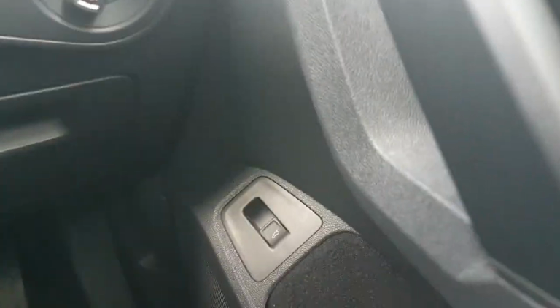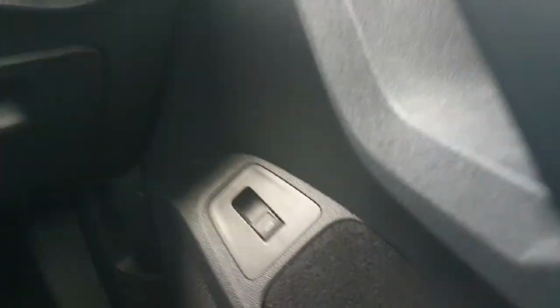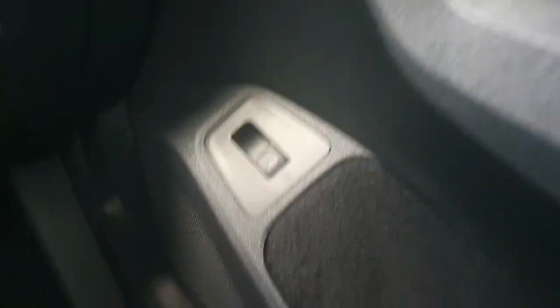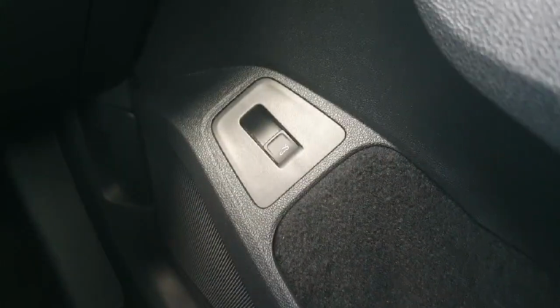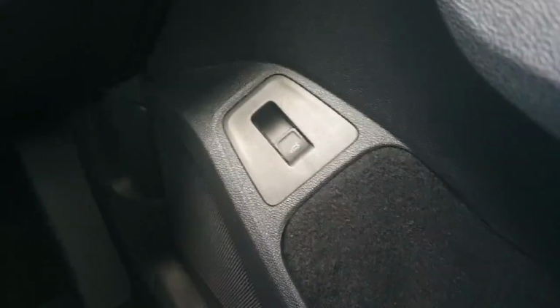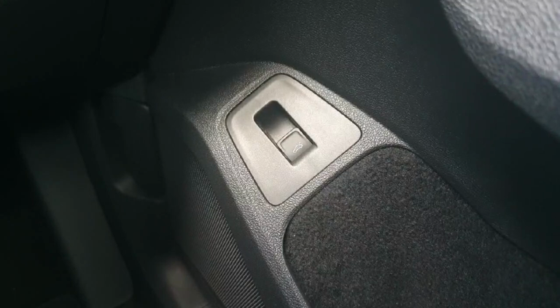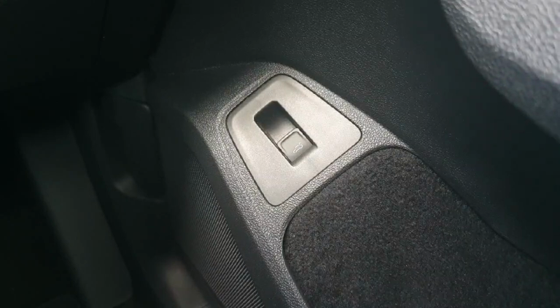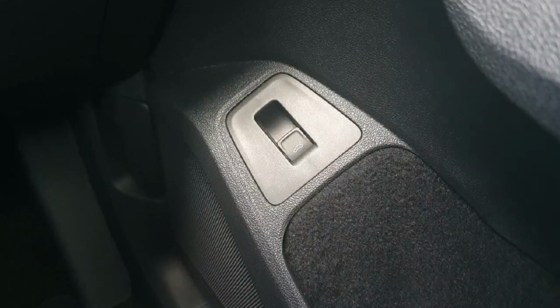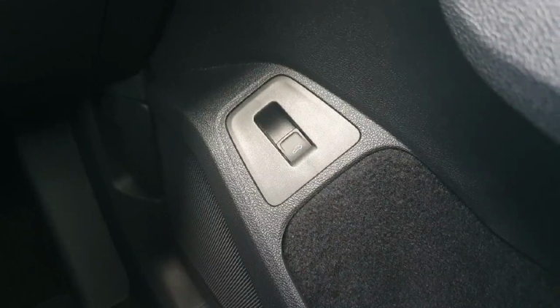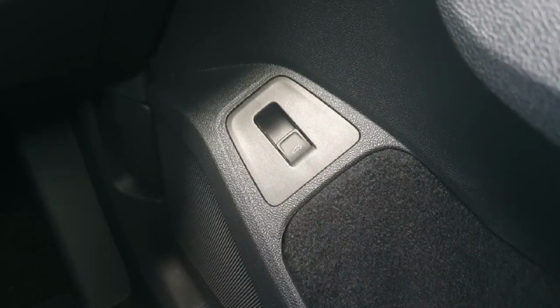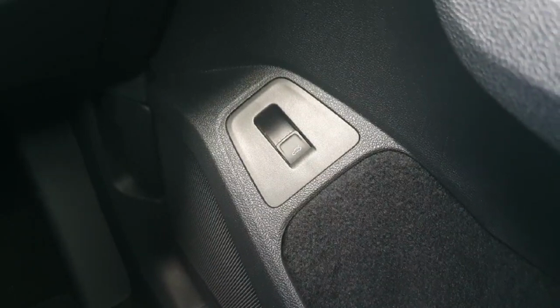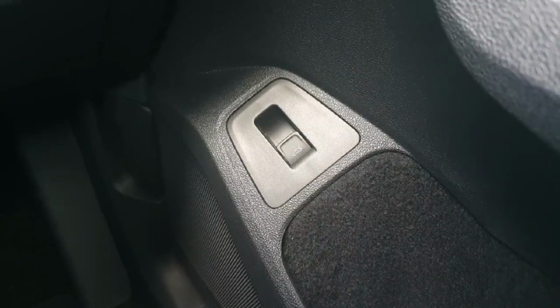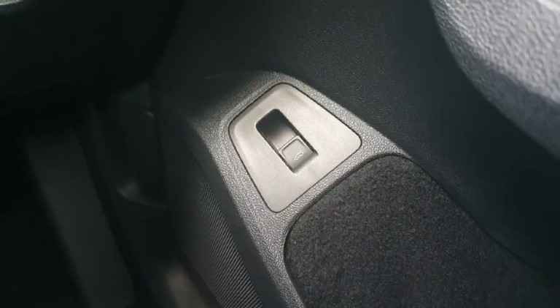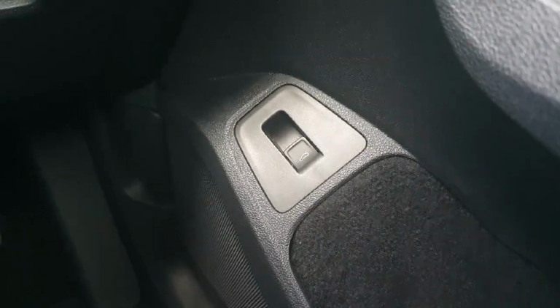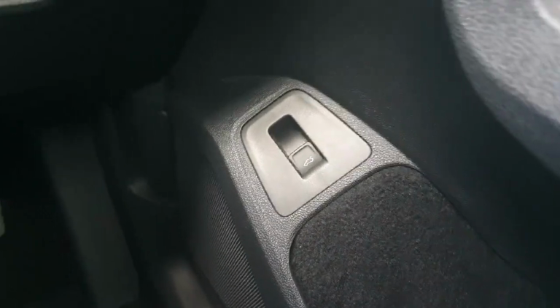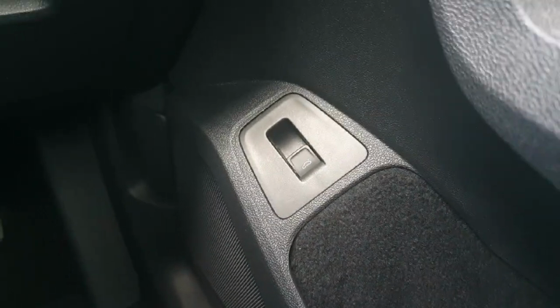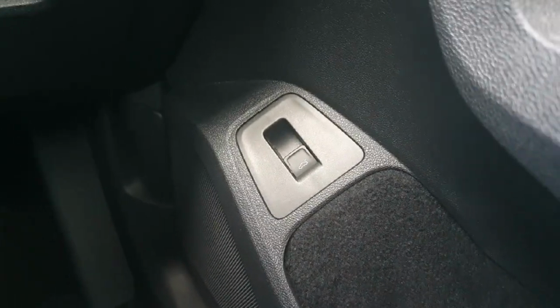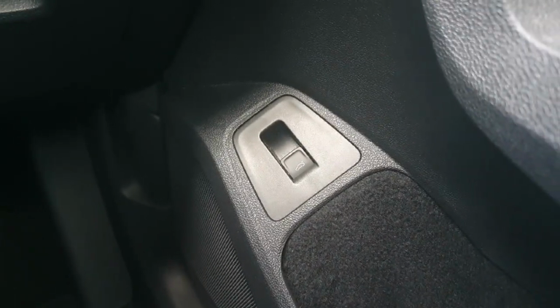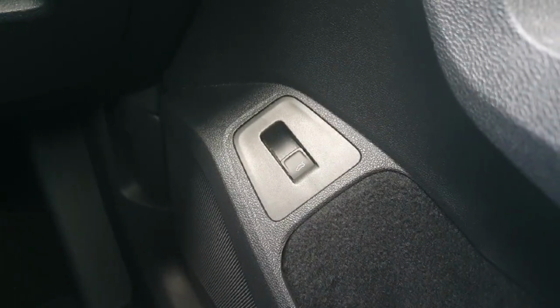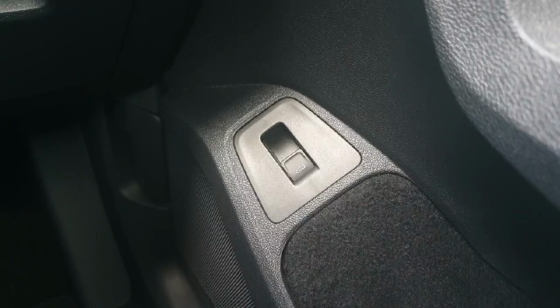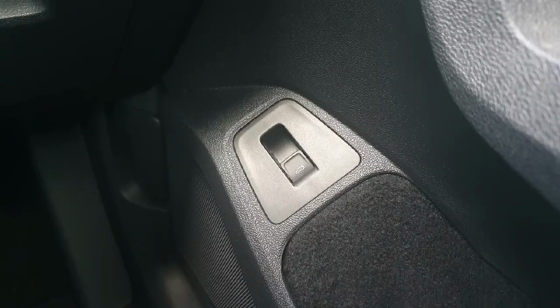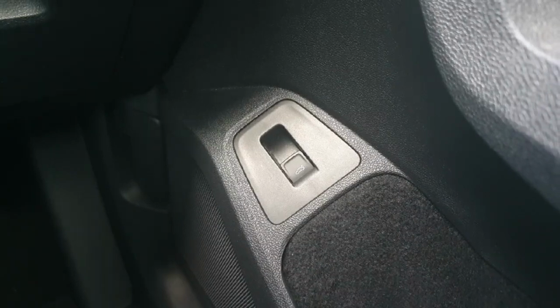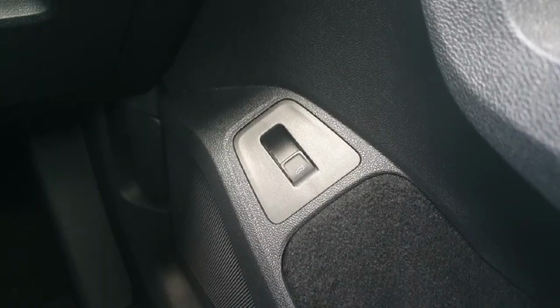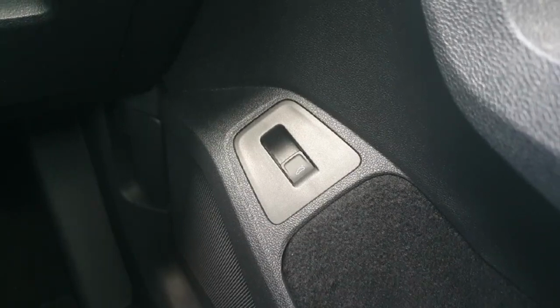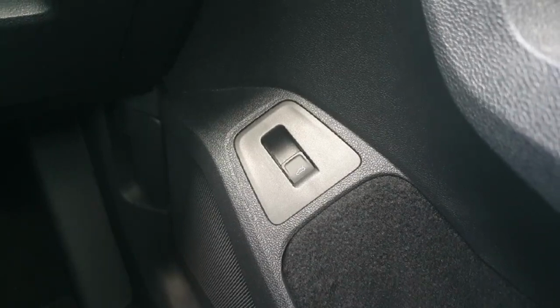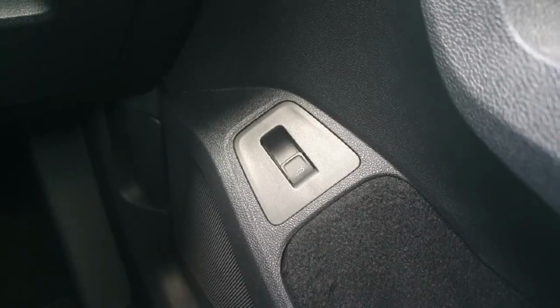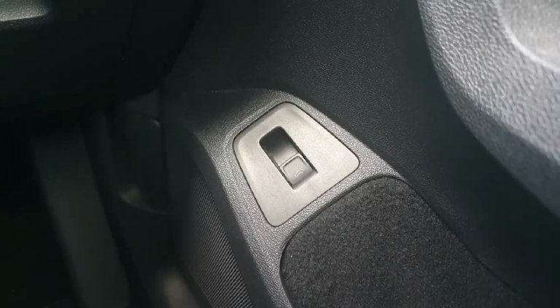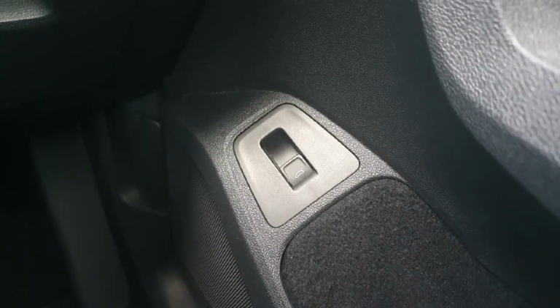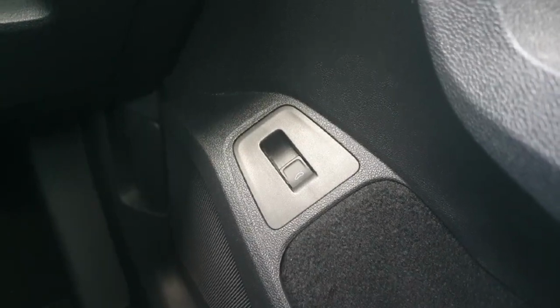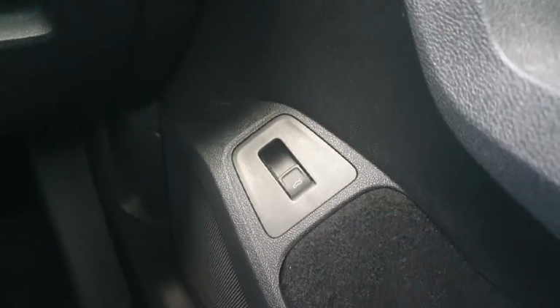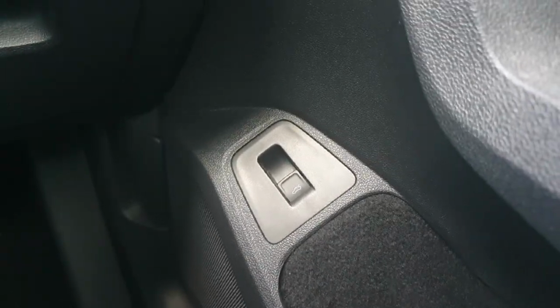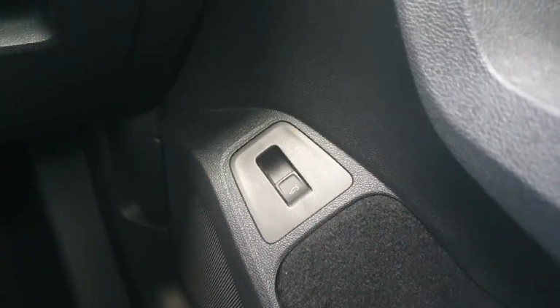Moving down a slight bit, we have the open boot feature. This comes with the car because the boot is electronic, which makes it easier to open the boot for any passengers who may be loading items into the back.